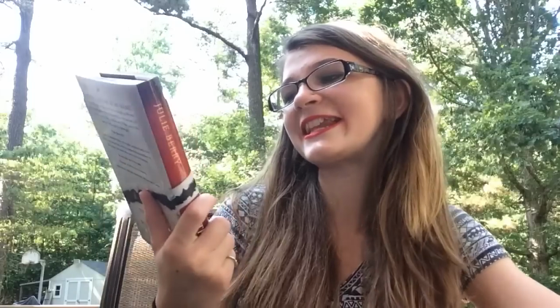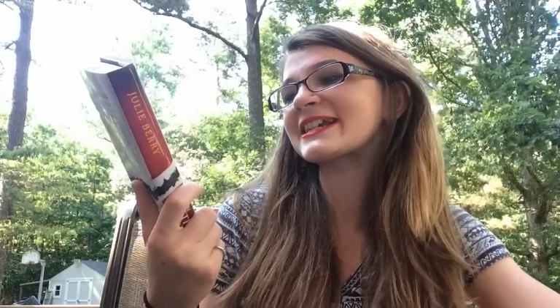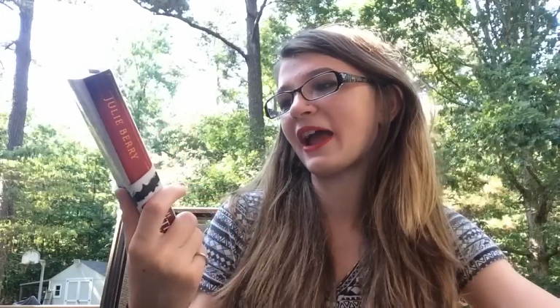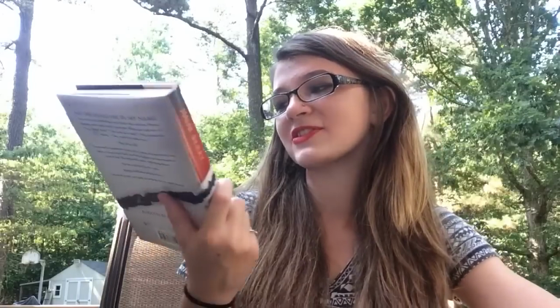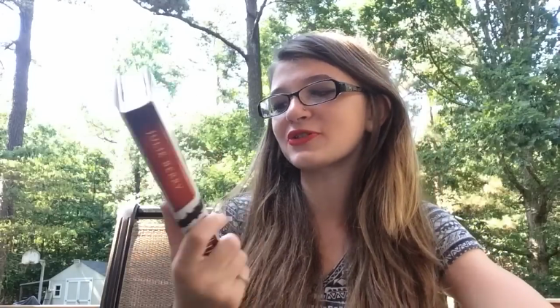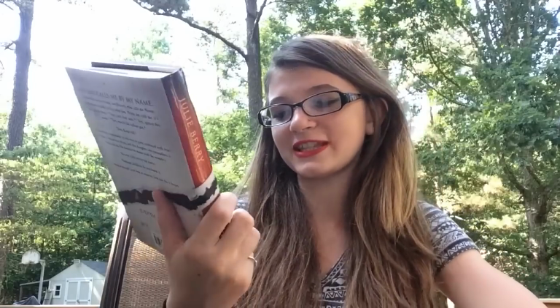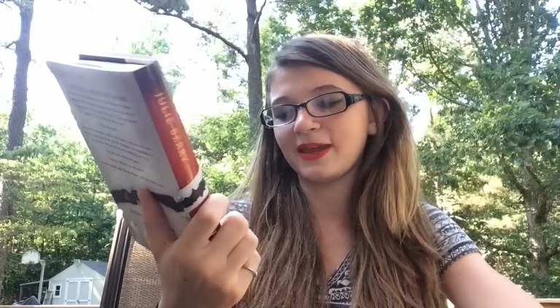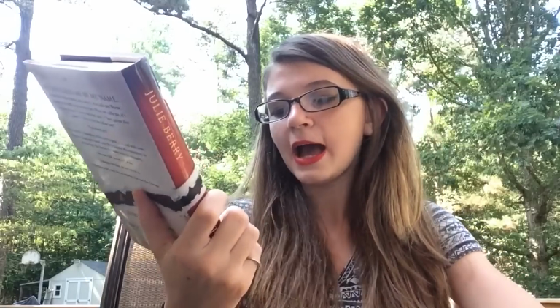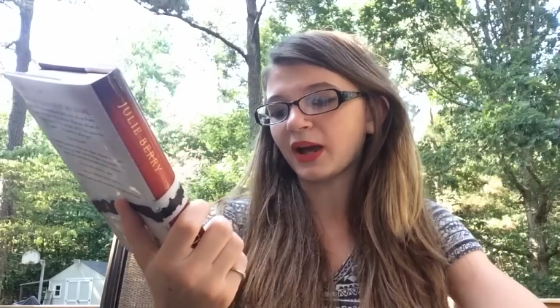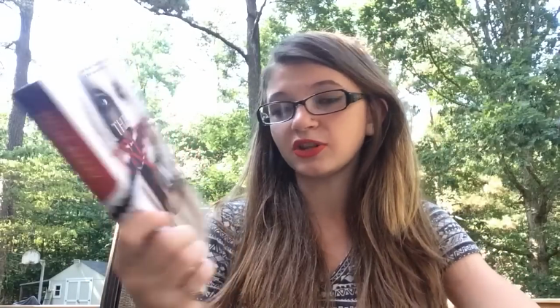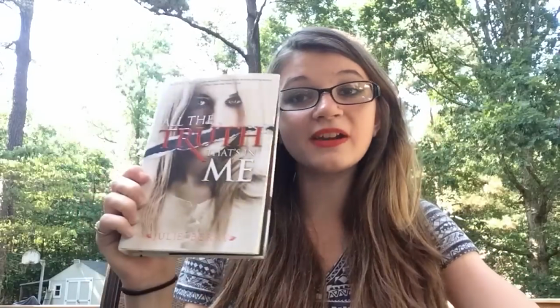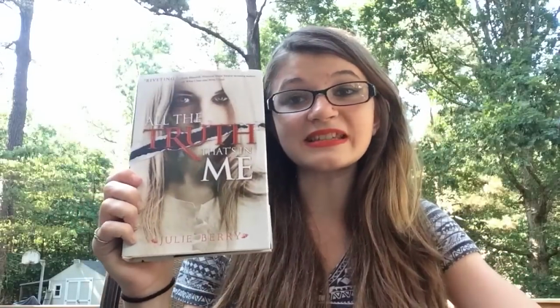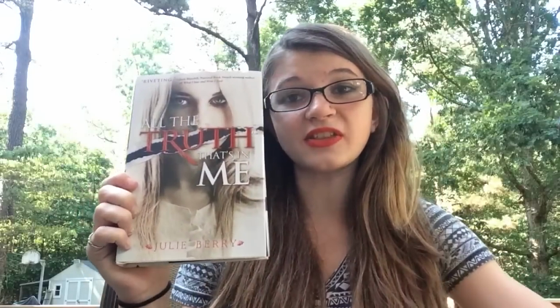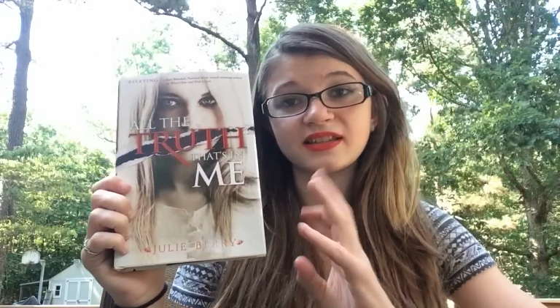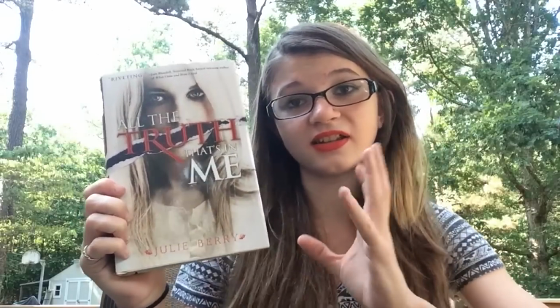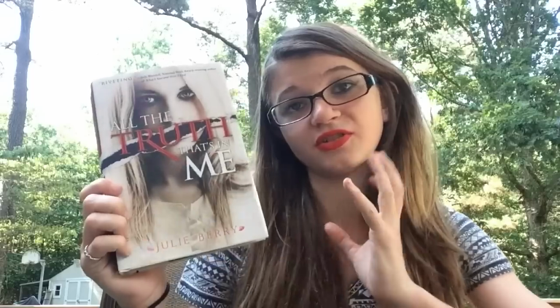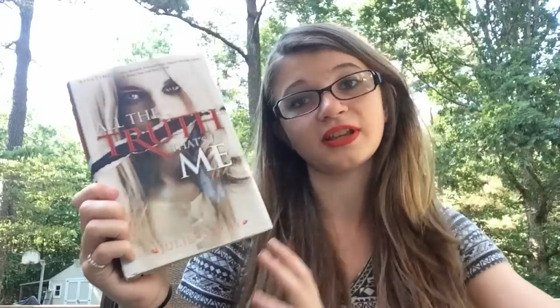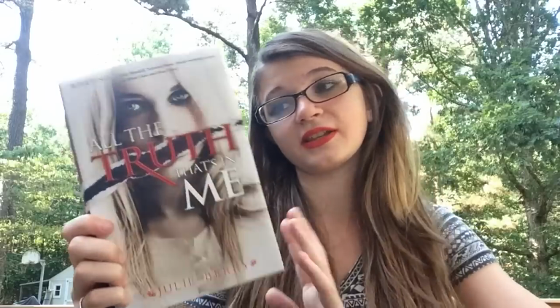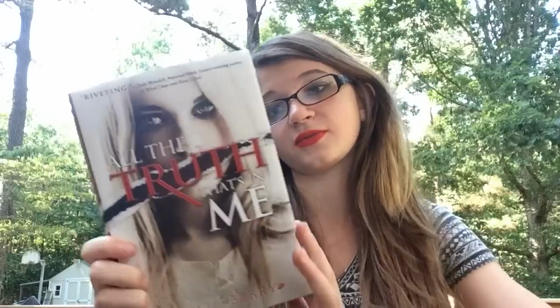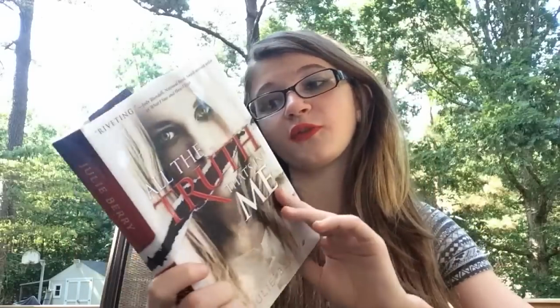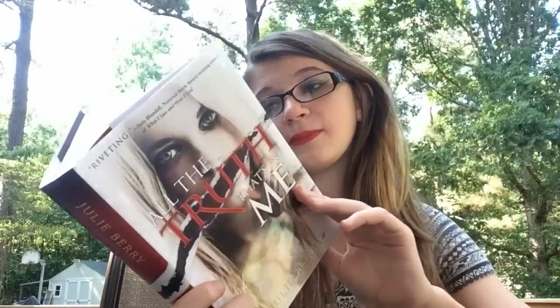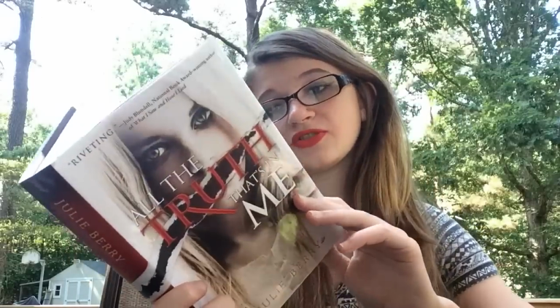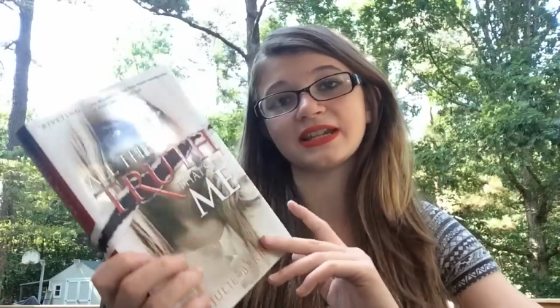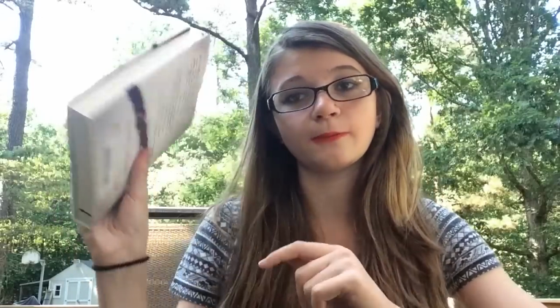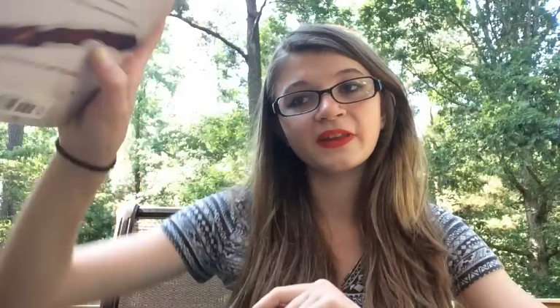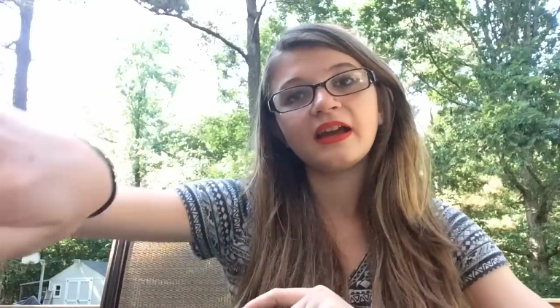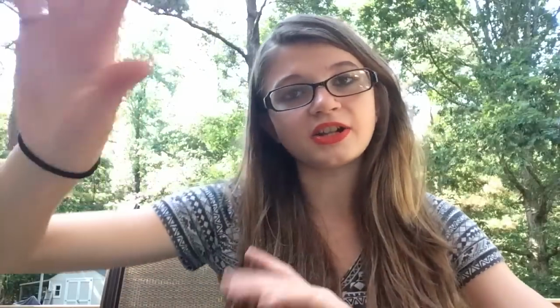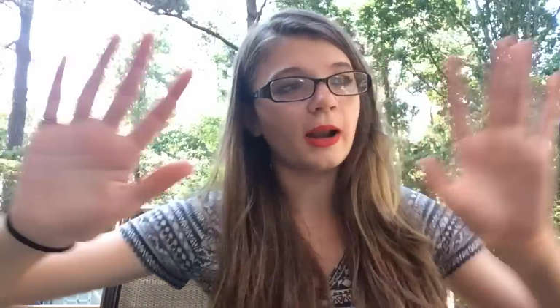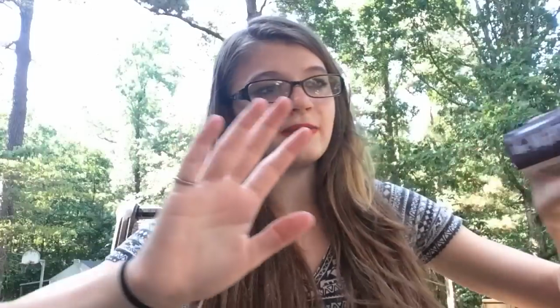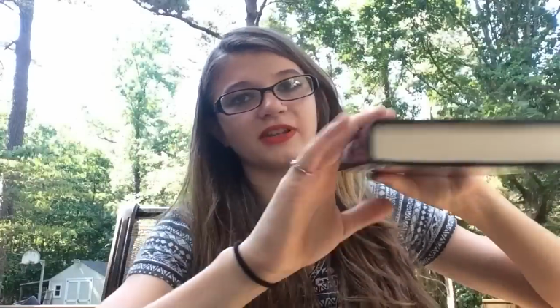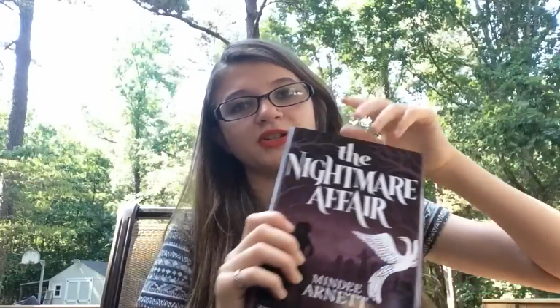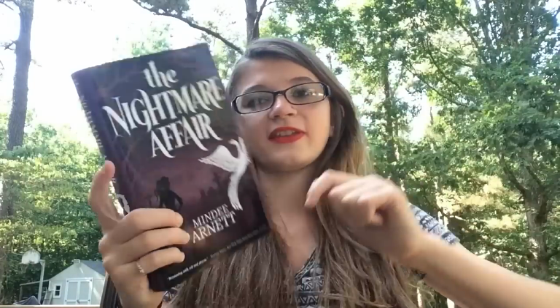Next is All the Truth That's In Me by Julie Berry. This is another psychological thriller that looks really freaky but interesting.